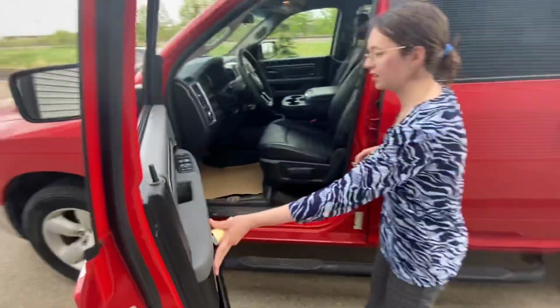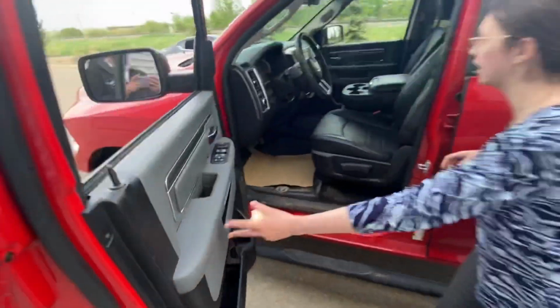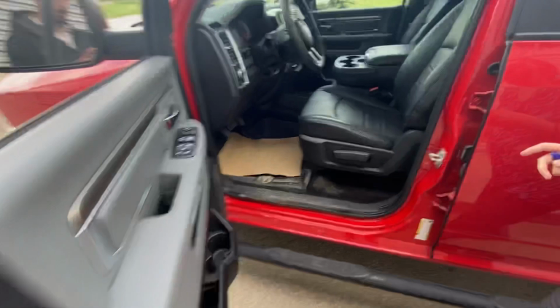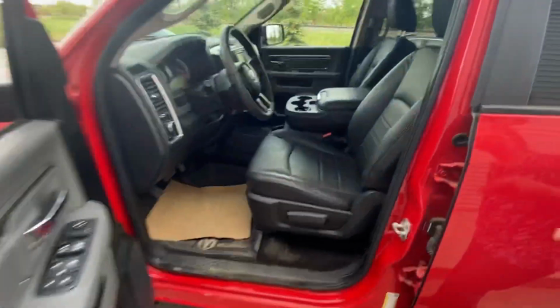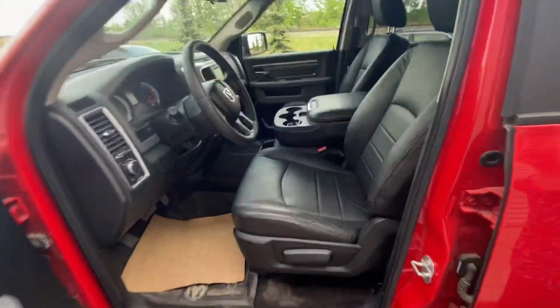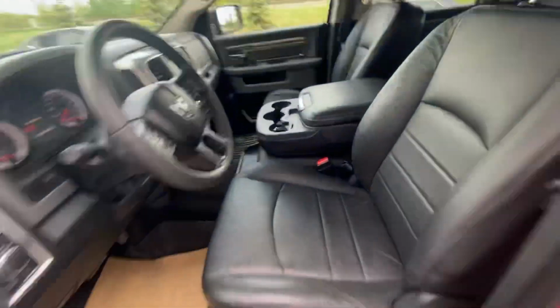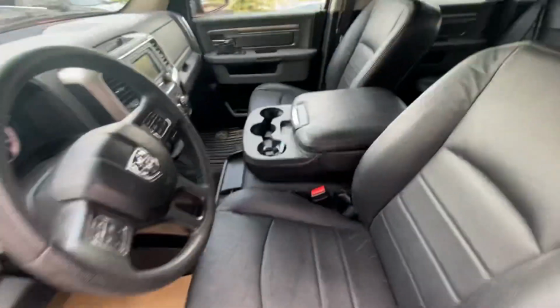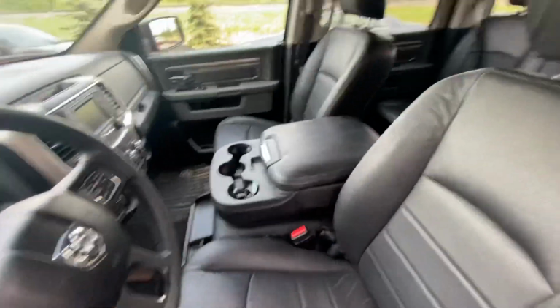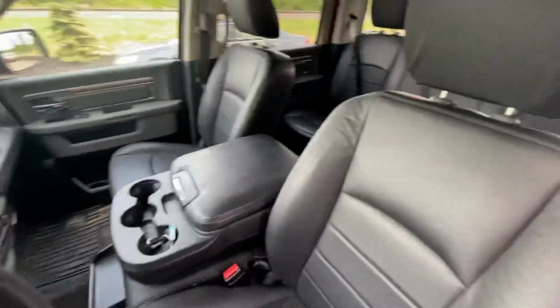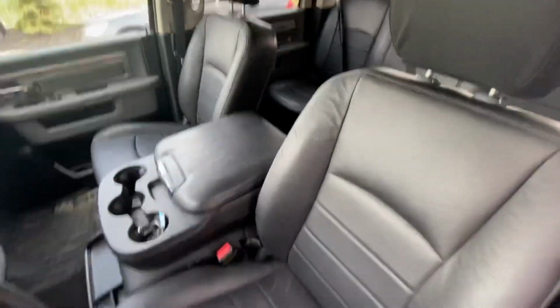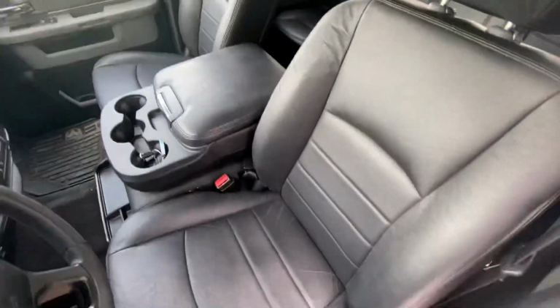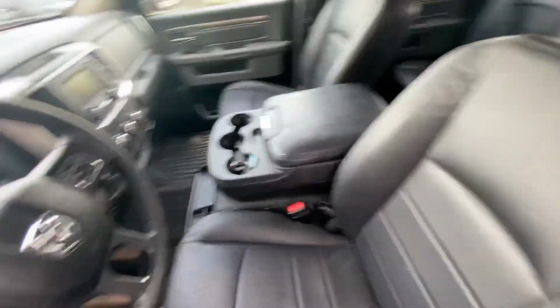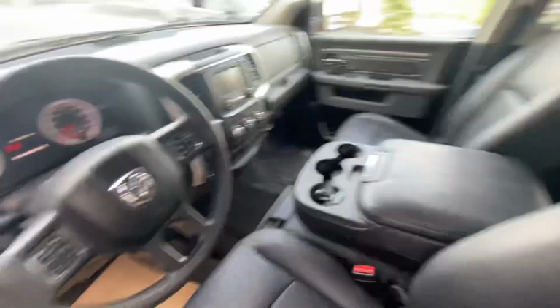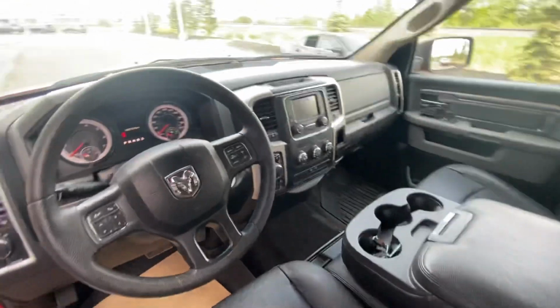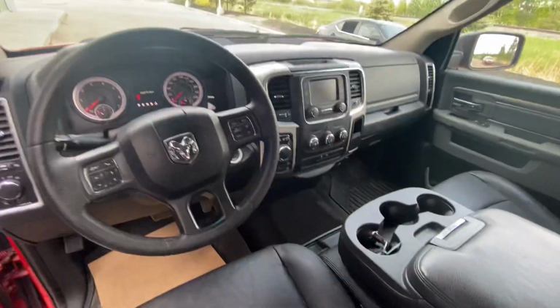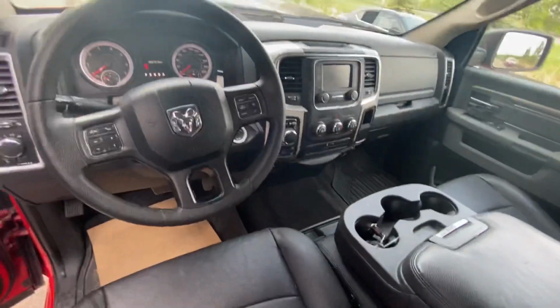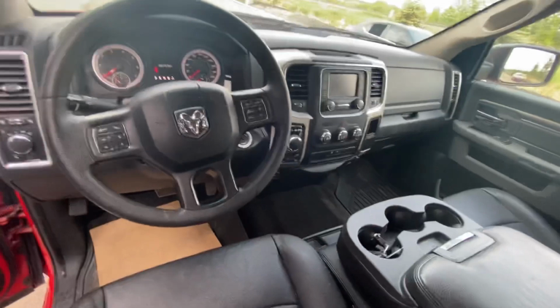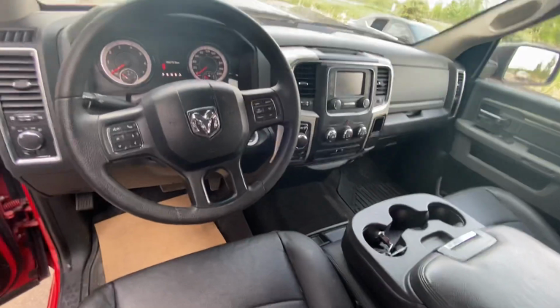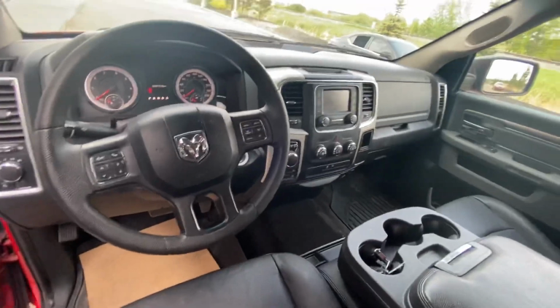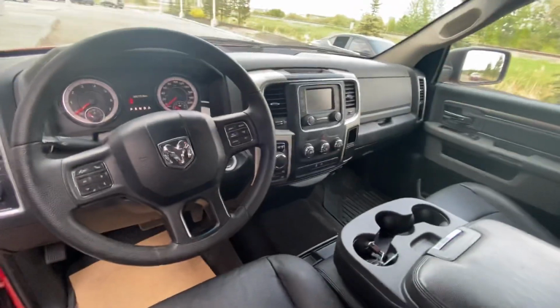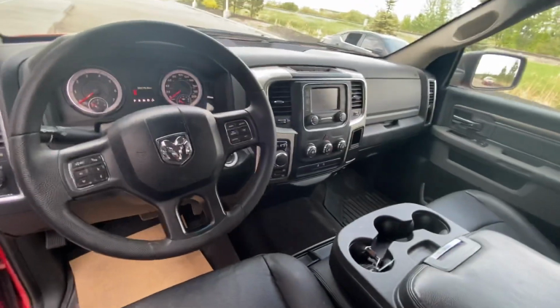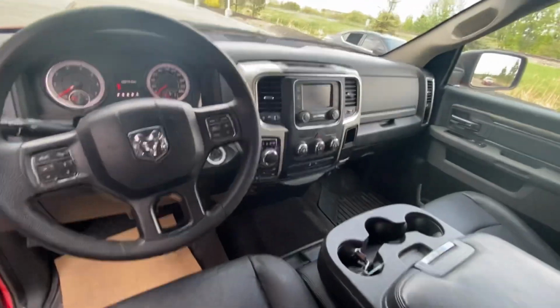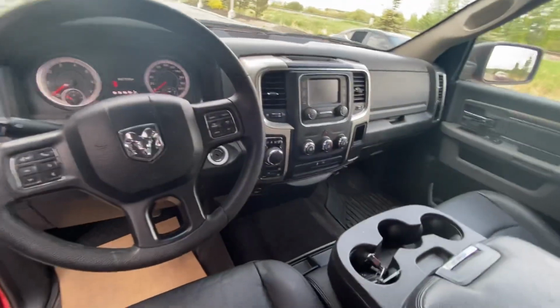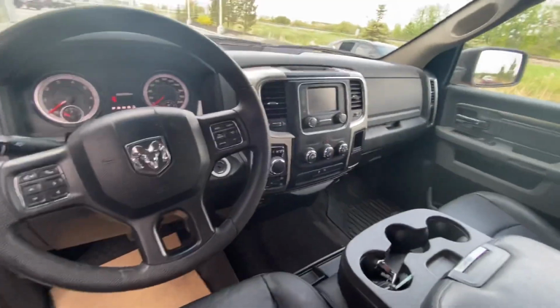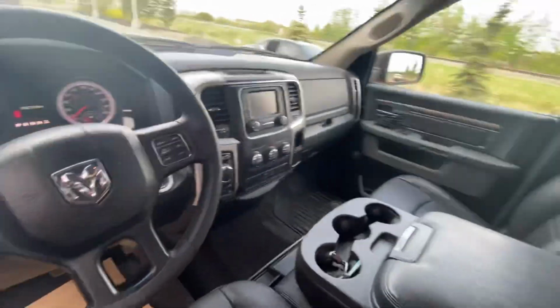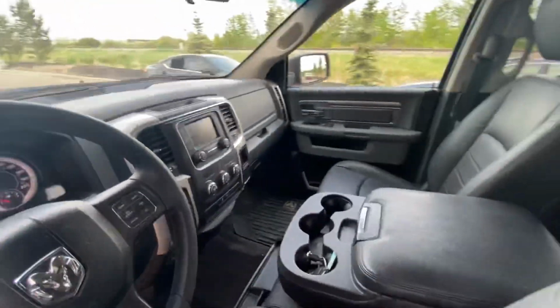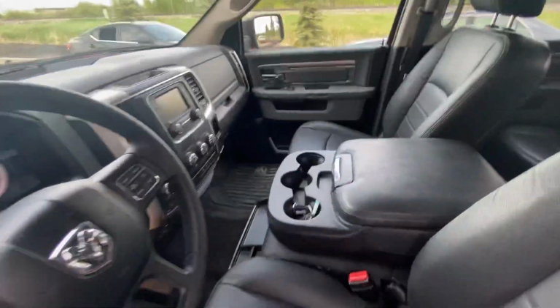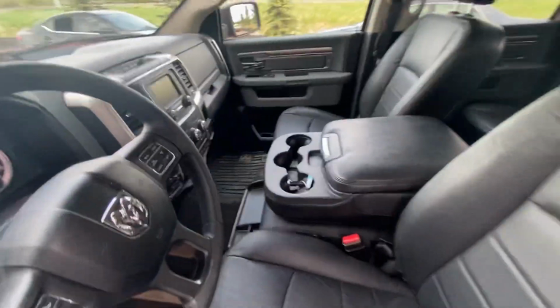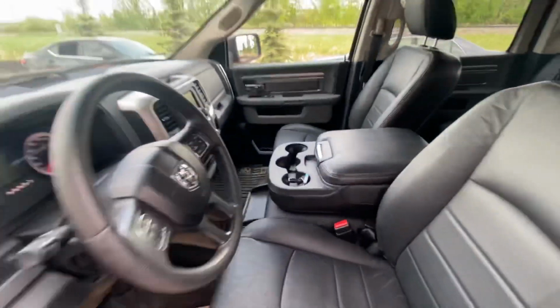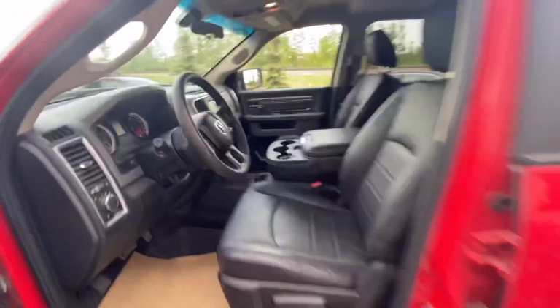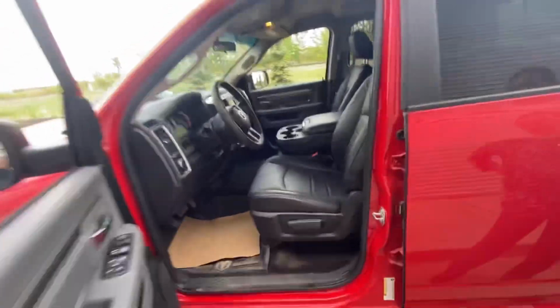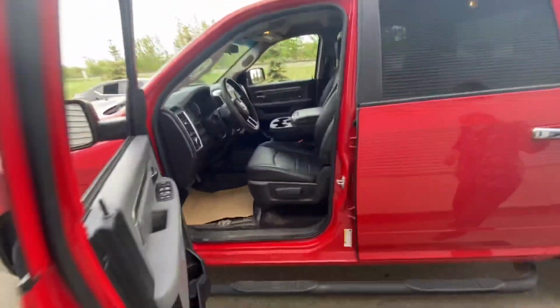Inside we've got leather. I believe you do have the Bluetooth, and you've got heat and air conditioning. You can drive it both two-wheeled and four-wheeled, so that's a fun option for you.